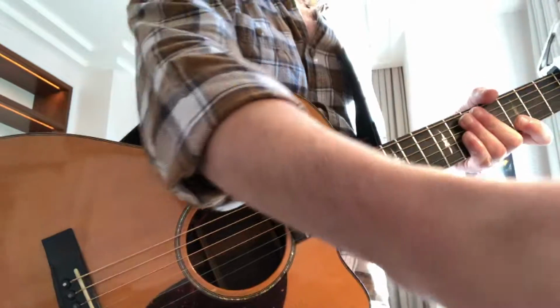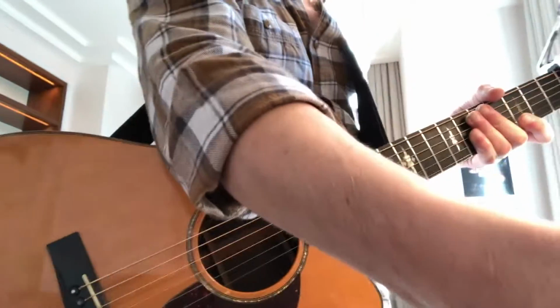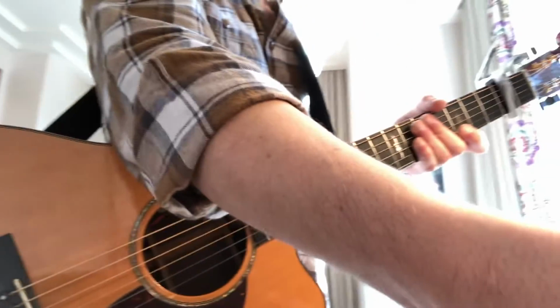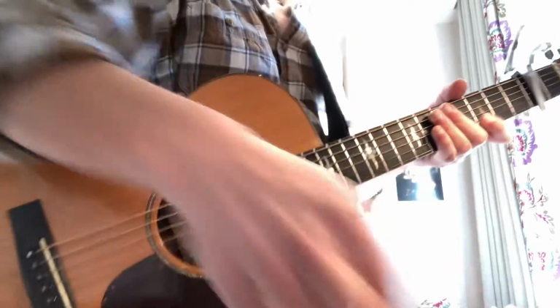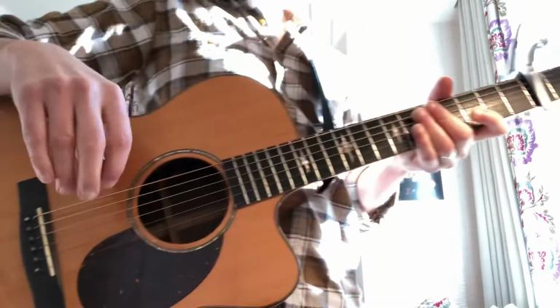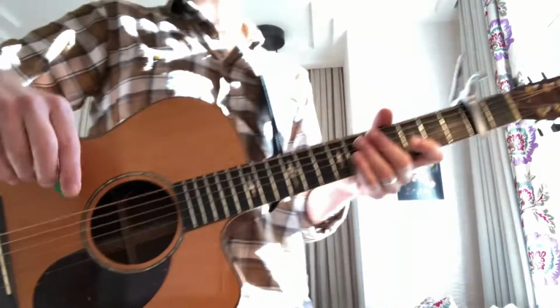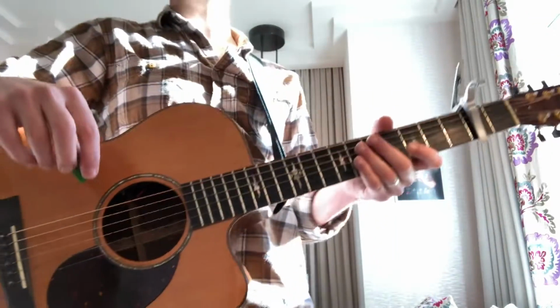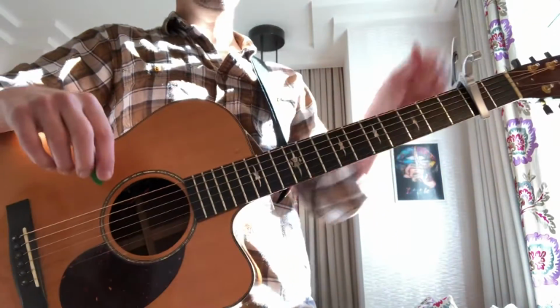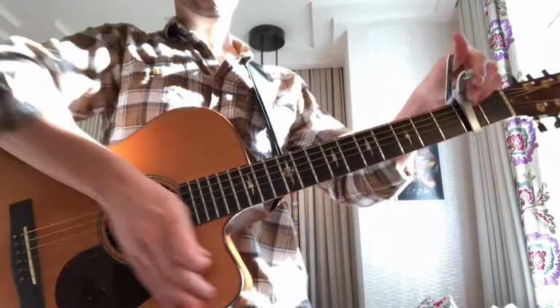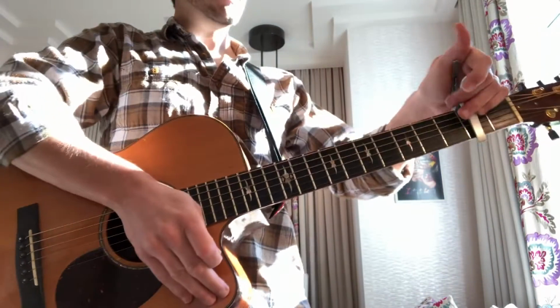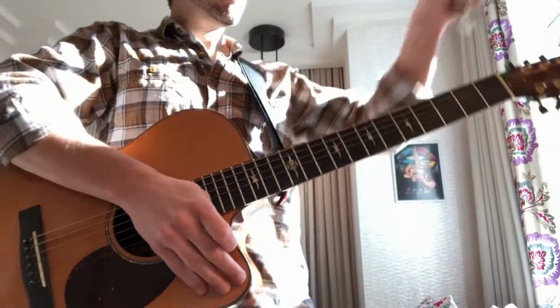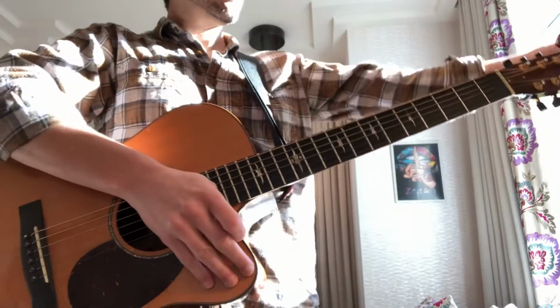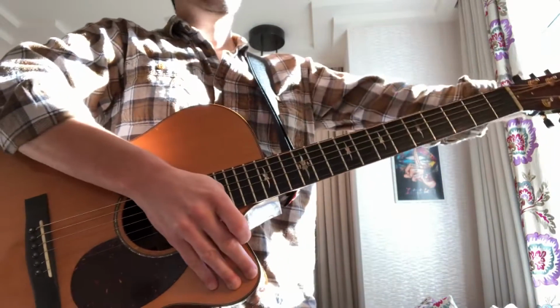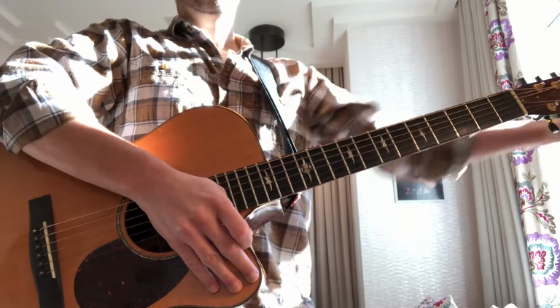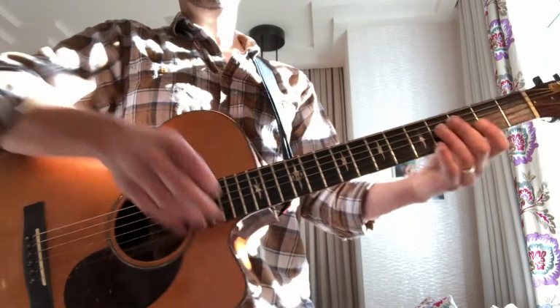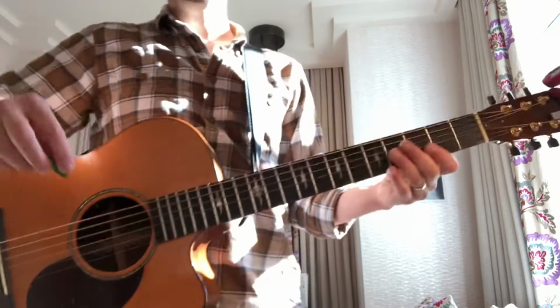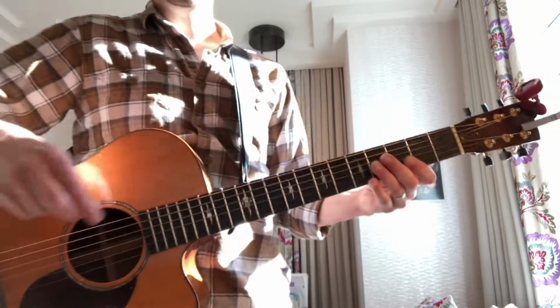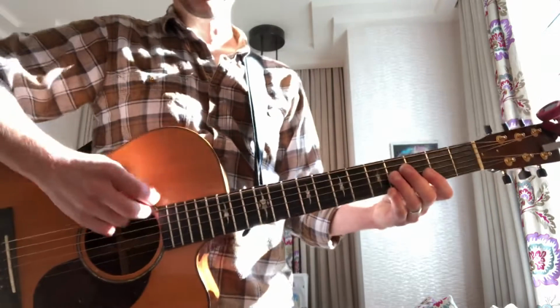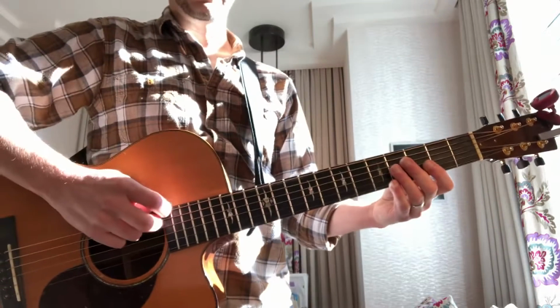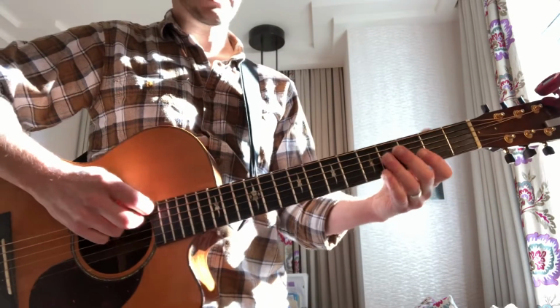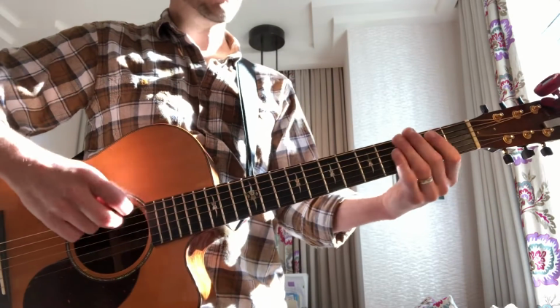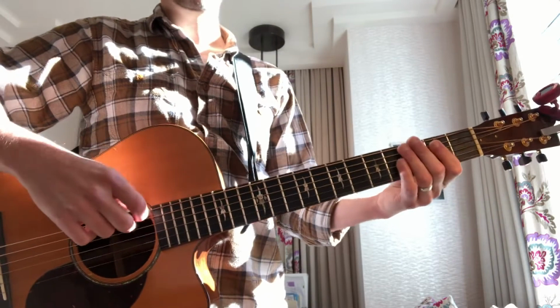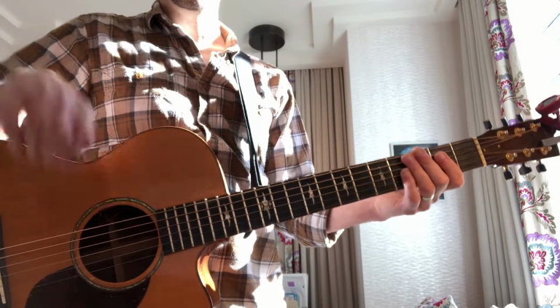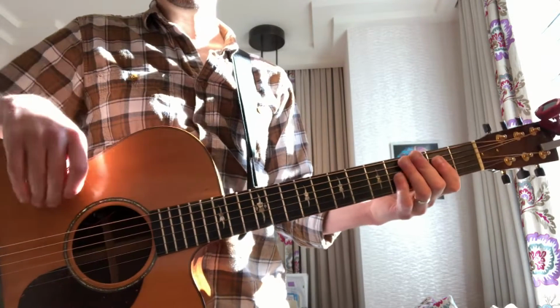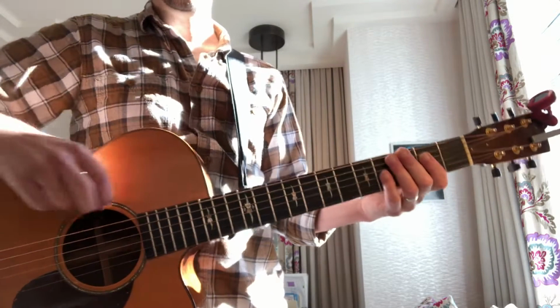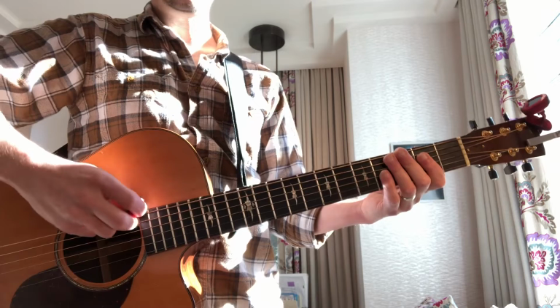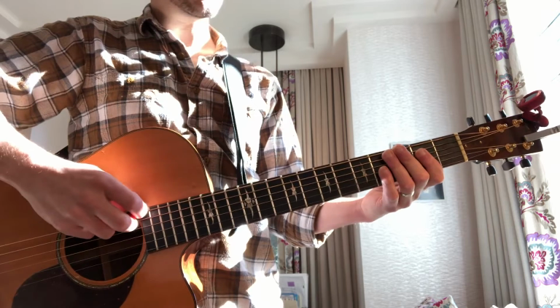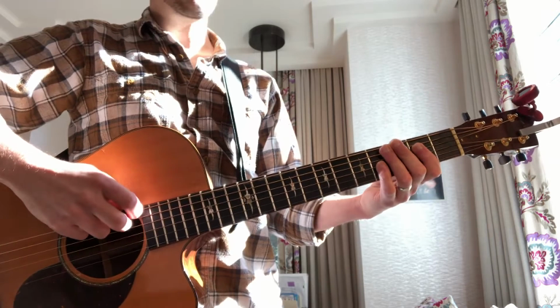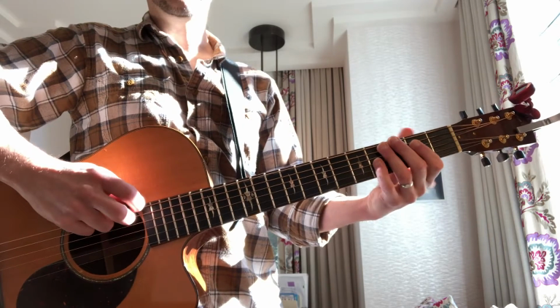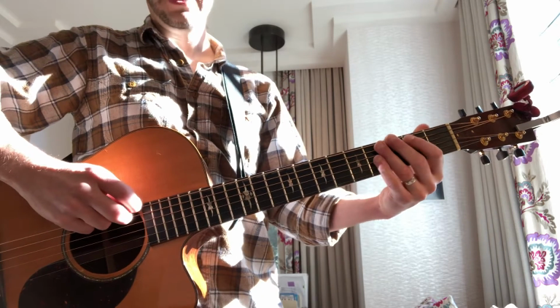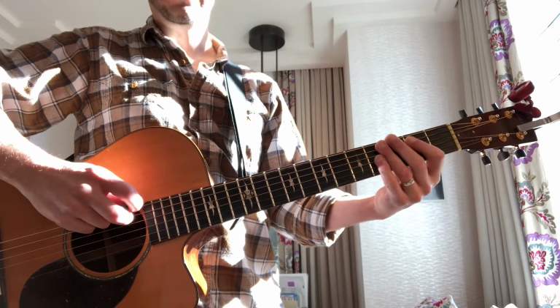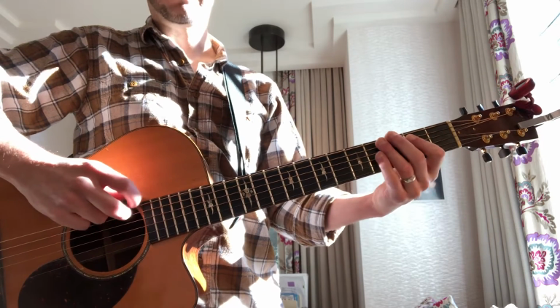Angela! Okay, what did we do today? We introduced your minor pentatonic scales. Those are very similar to the majors, but they start with open to three and use your middle finger.